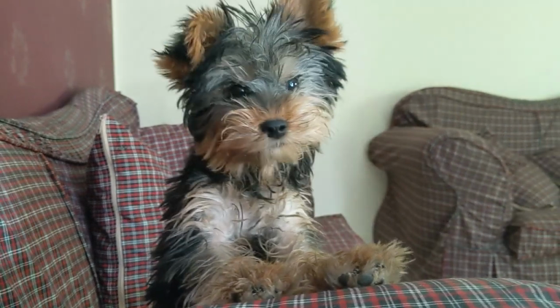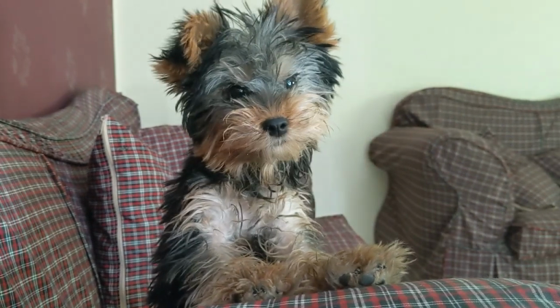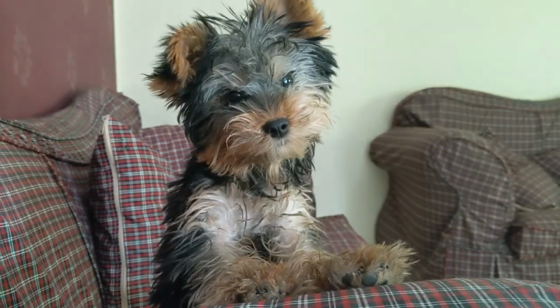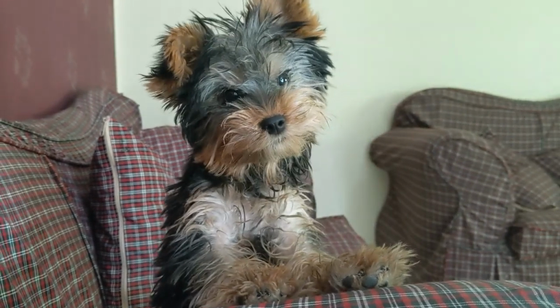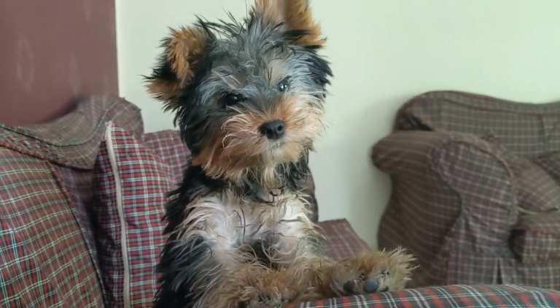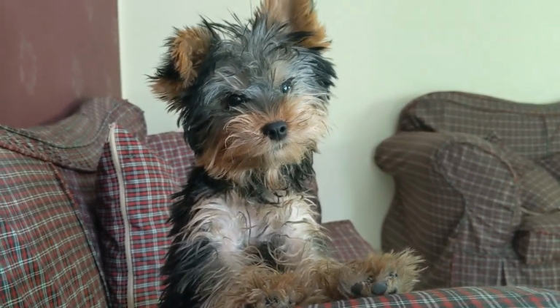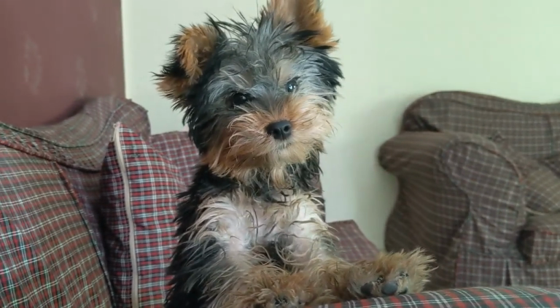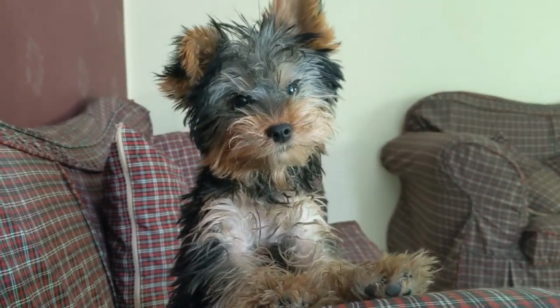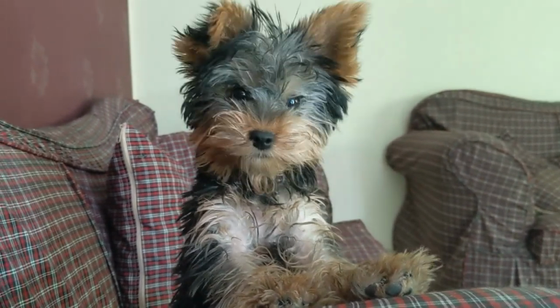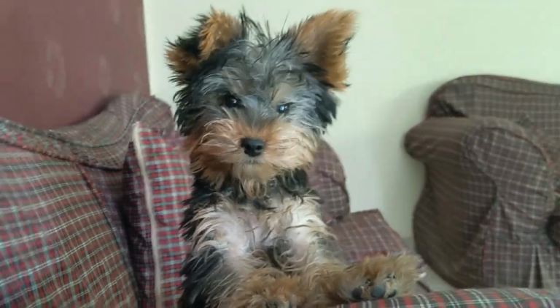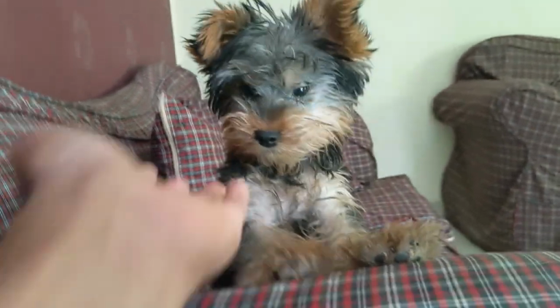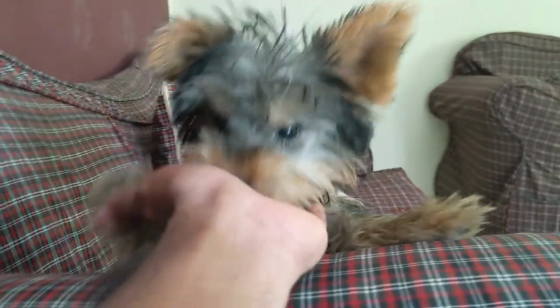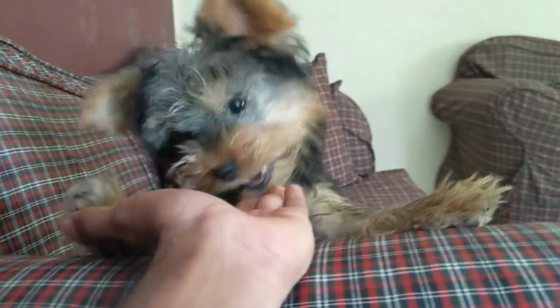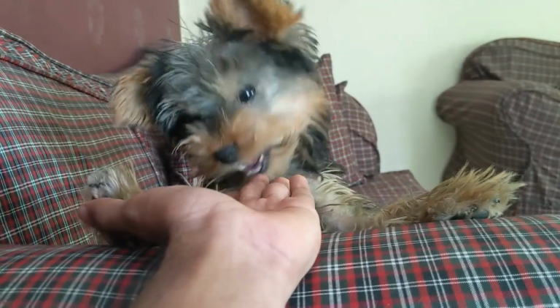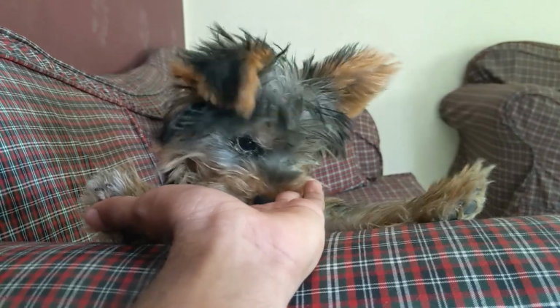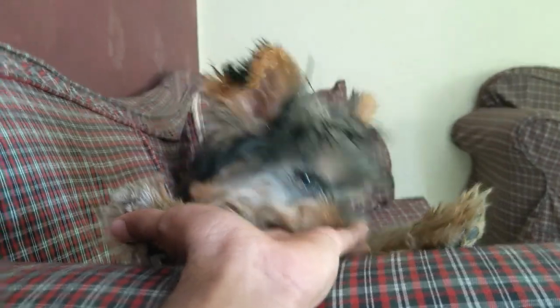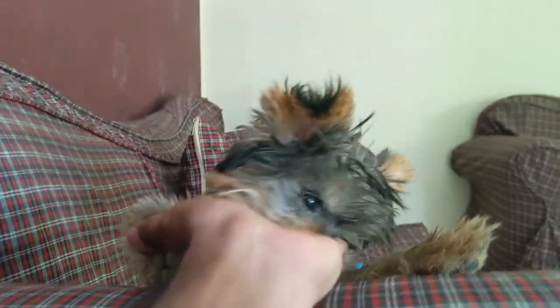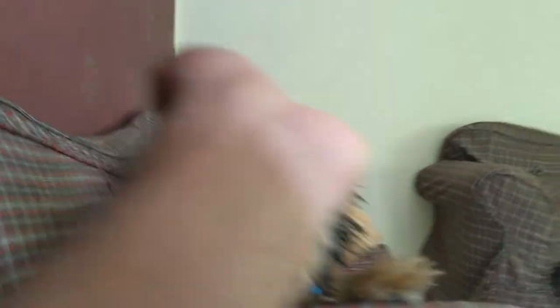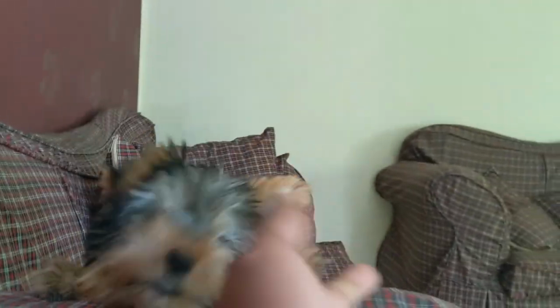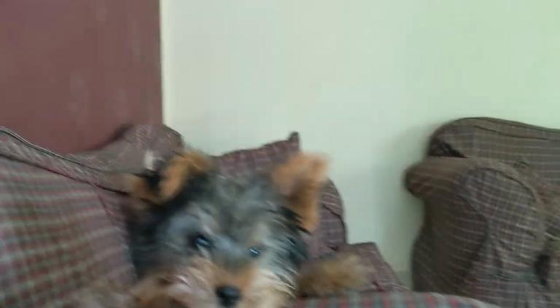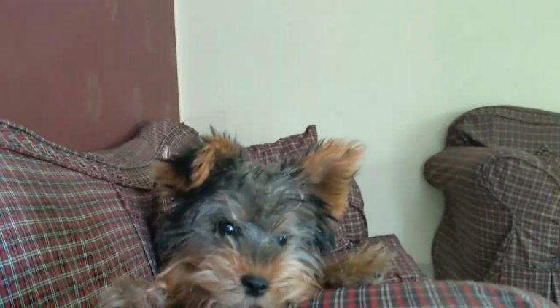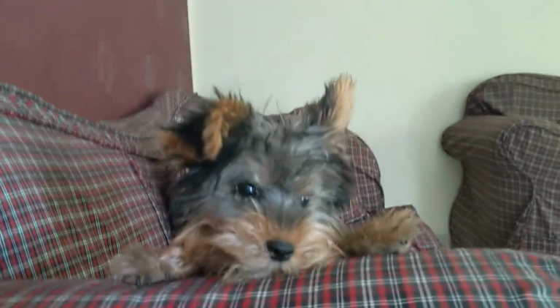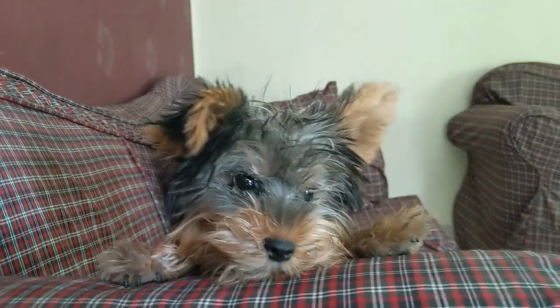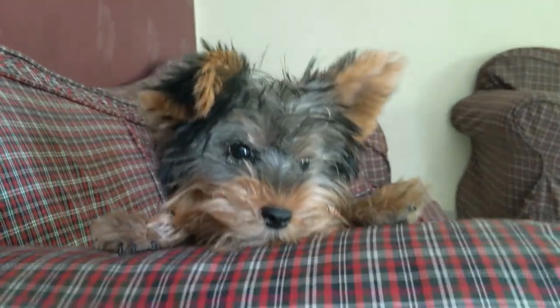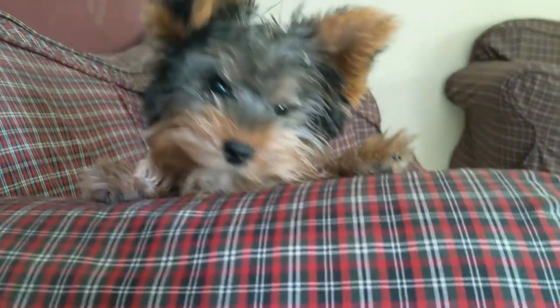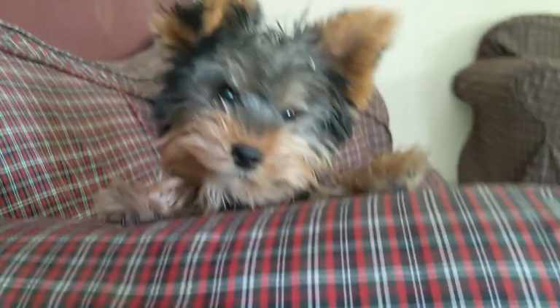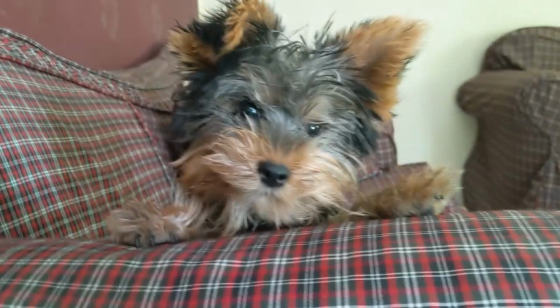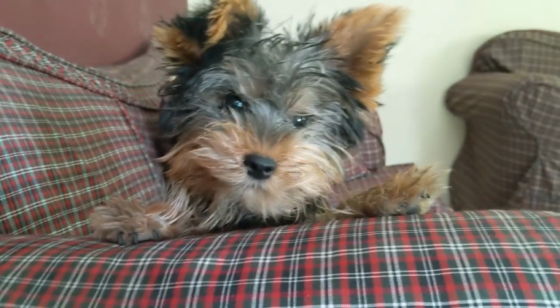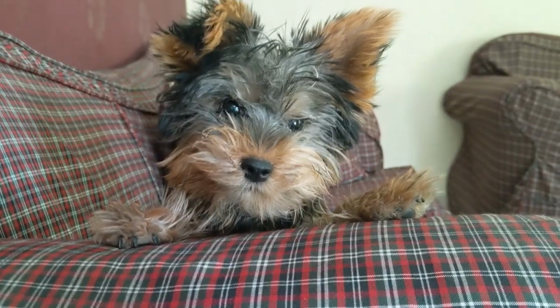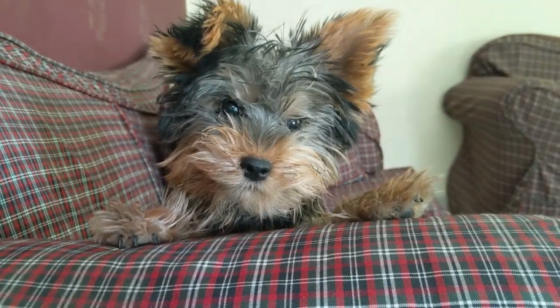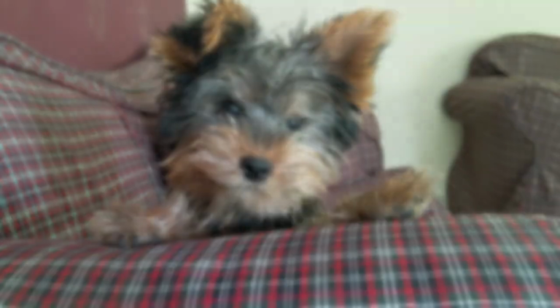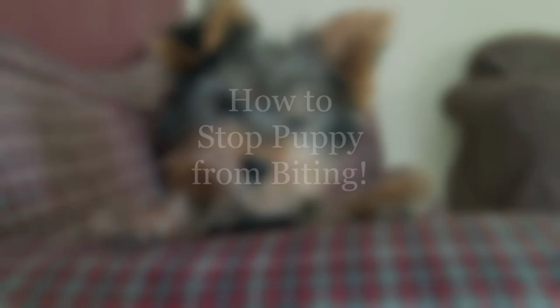Does your puppy bite when you try and play with them? Here are two ways to stop your puppy from biting. Also, stick around till the end for a bonus tip.